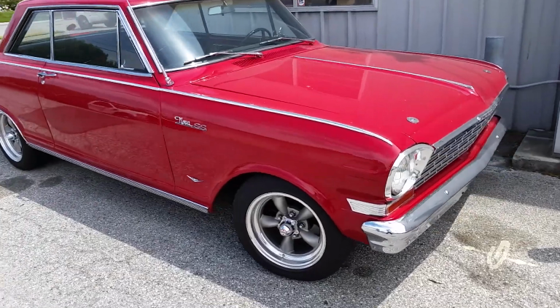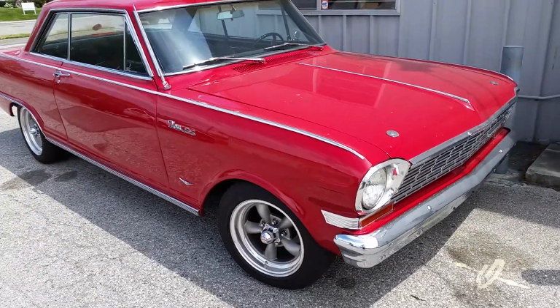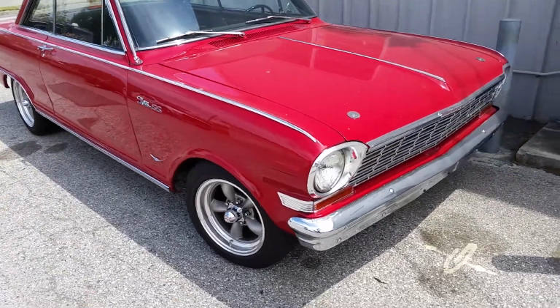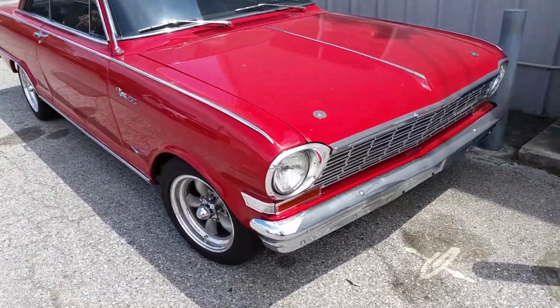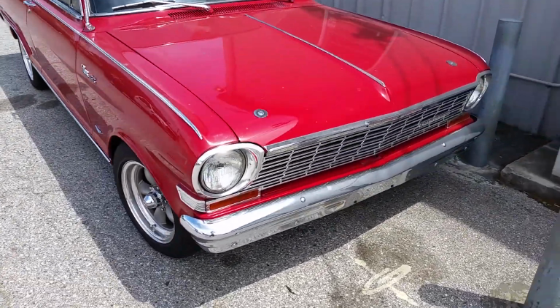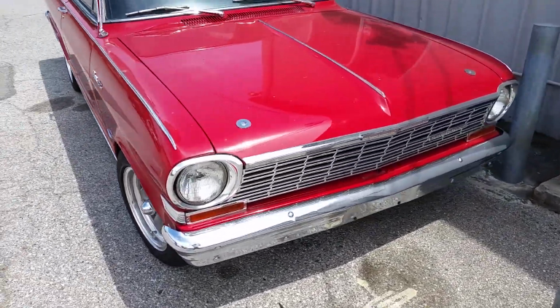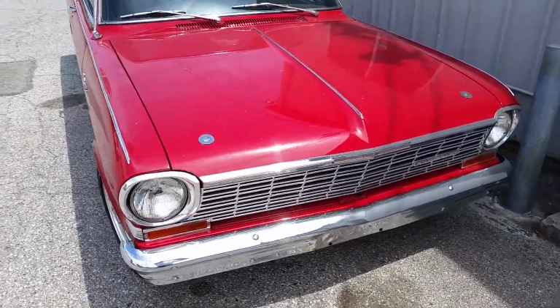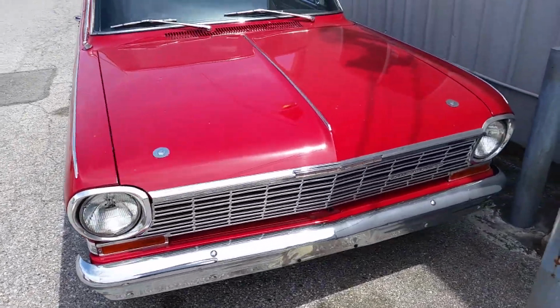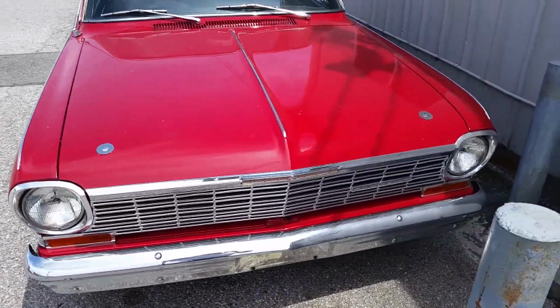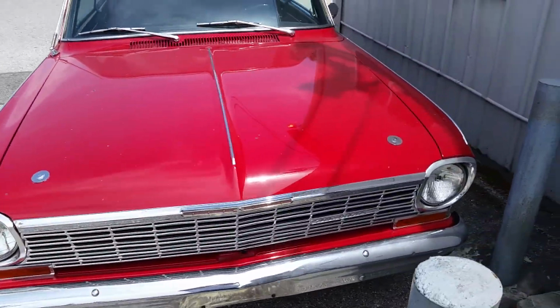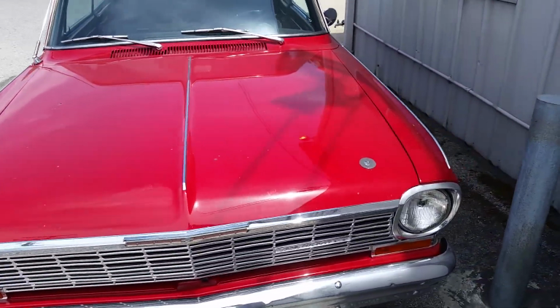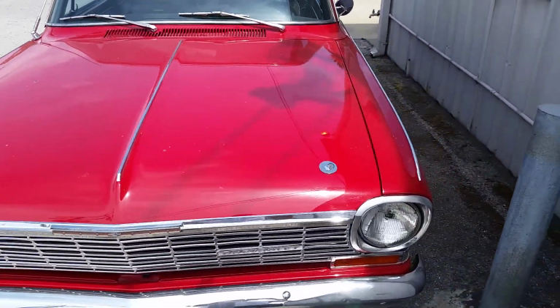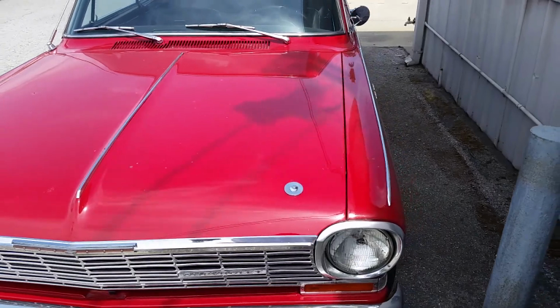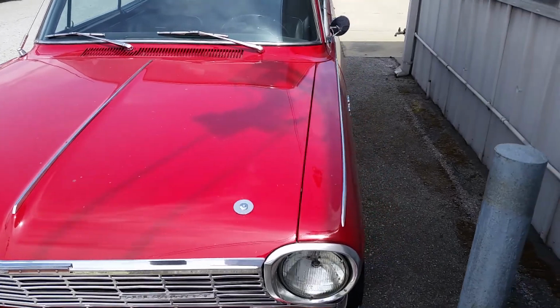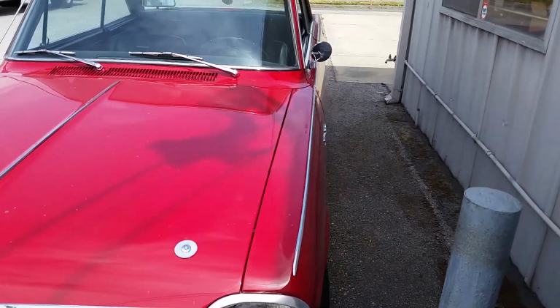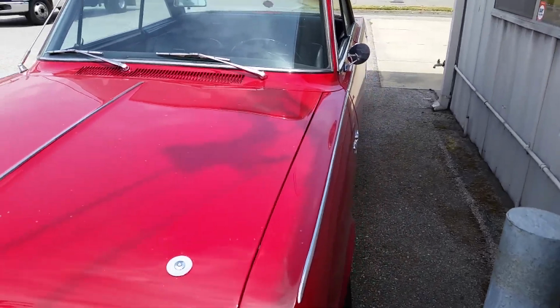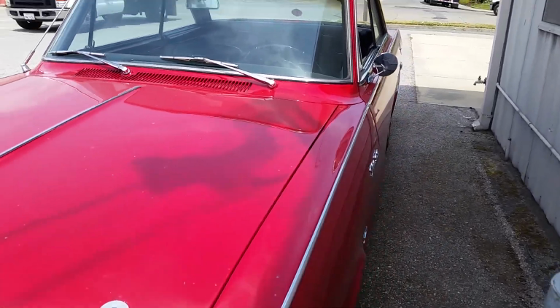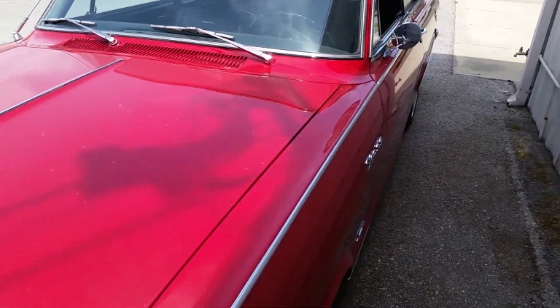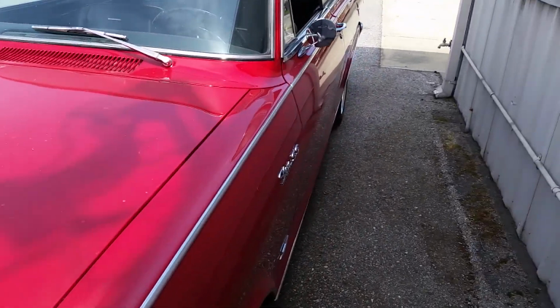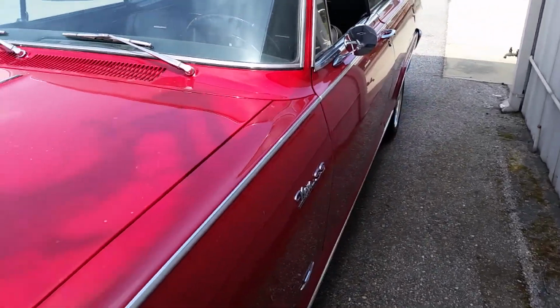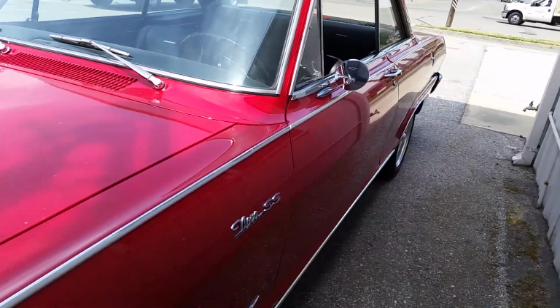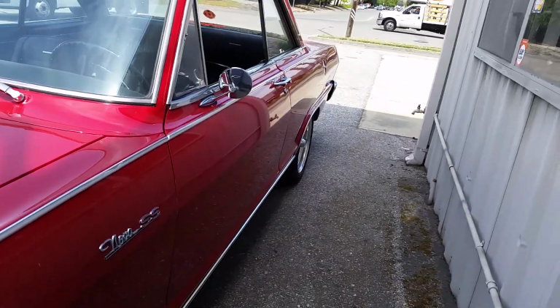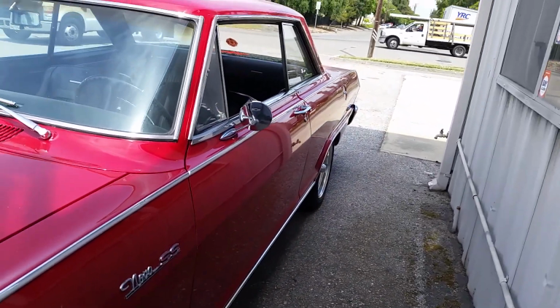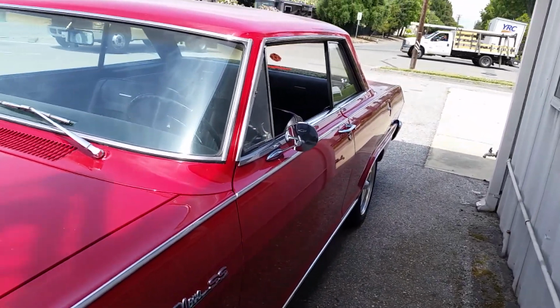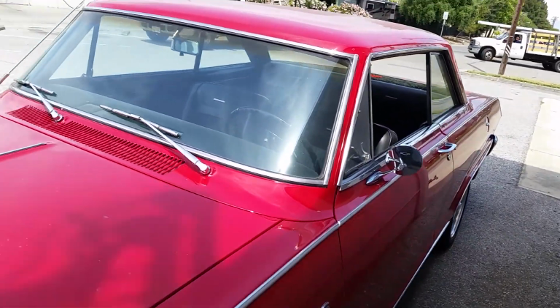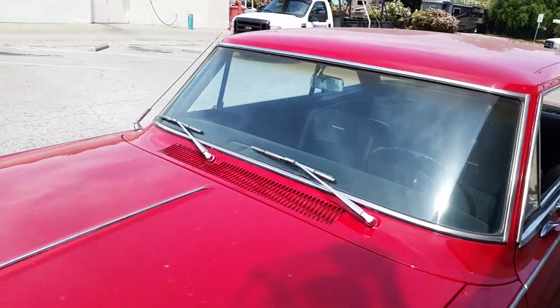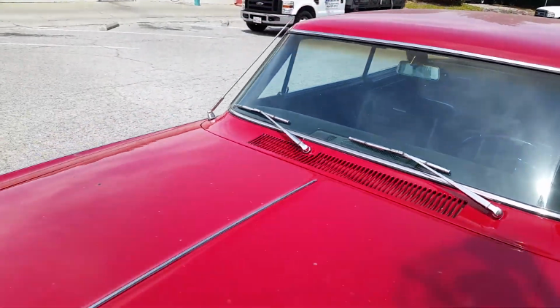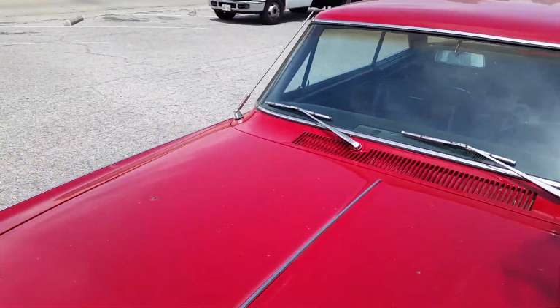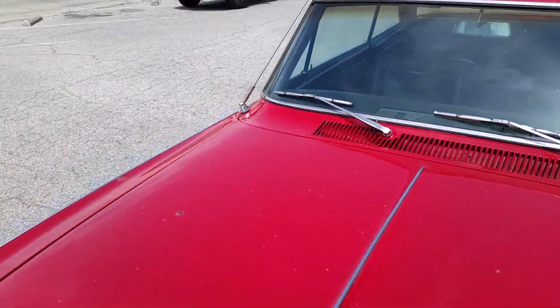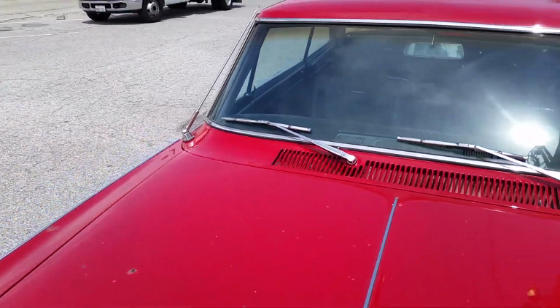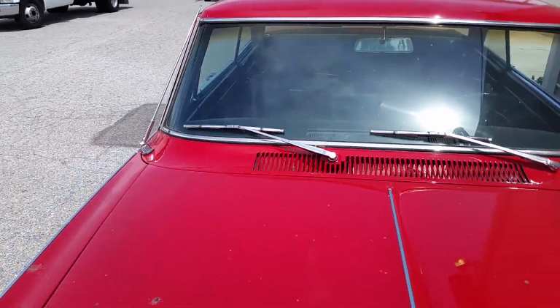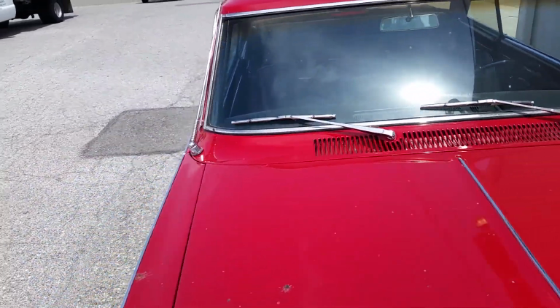Give you guys a little look here. Good clips, pins. Keep the hood from flying up. Everything's all original.